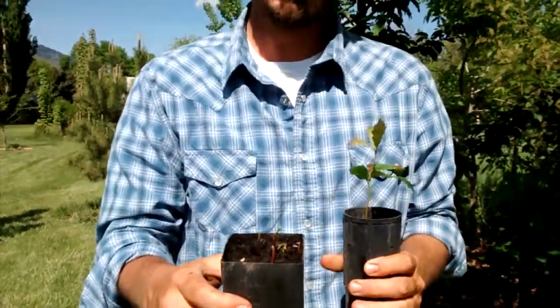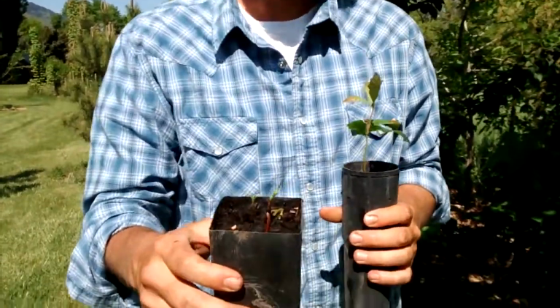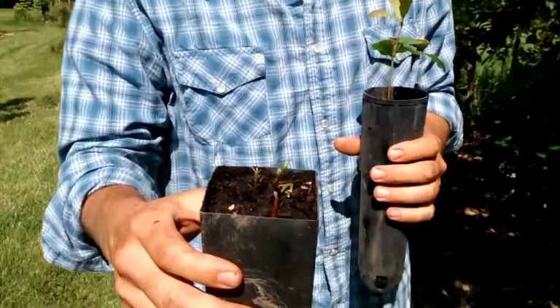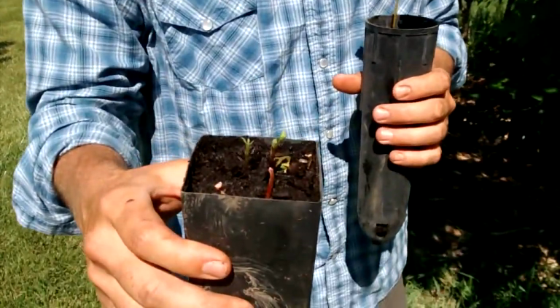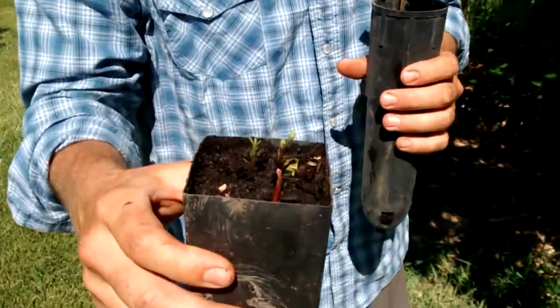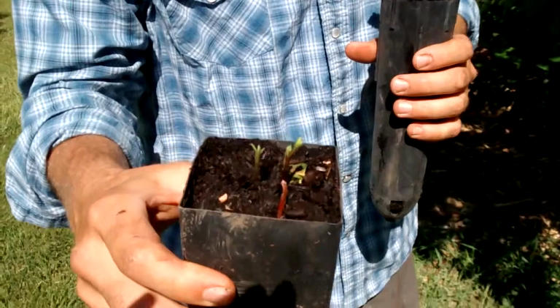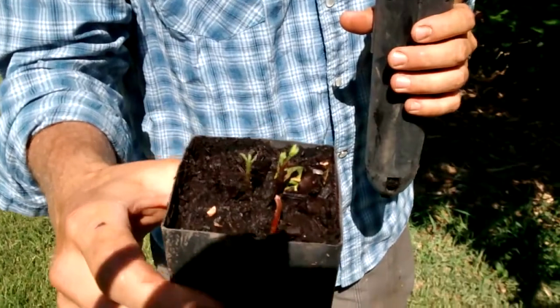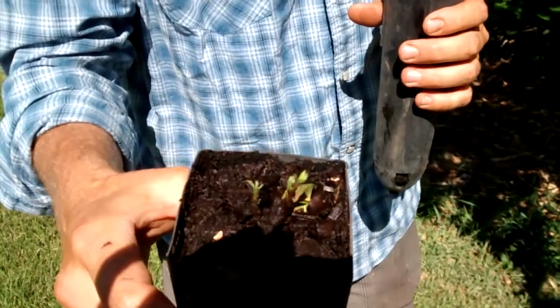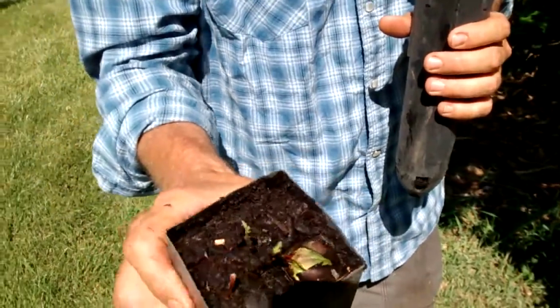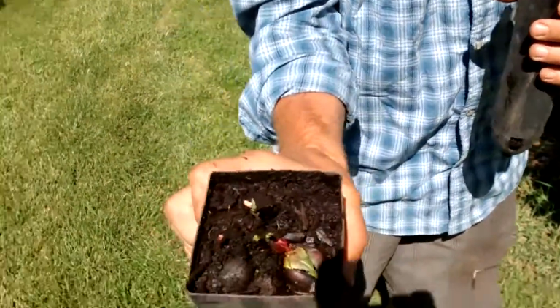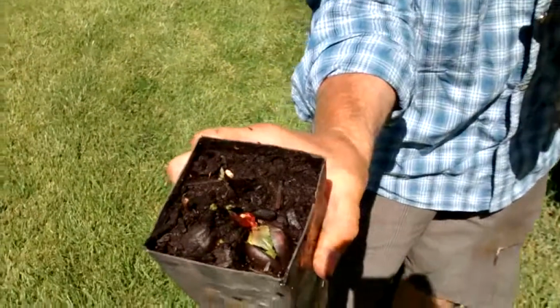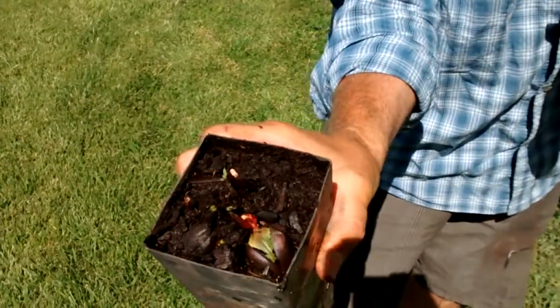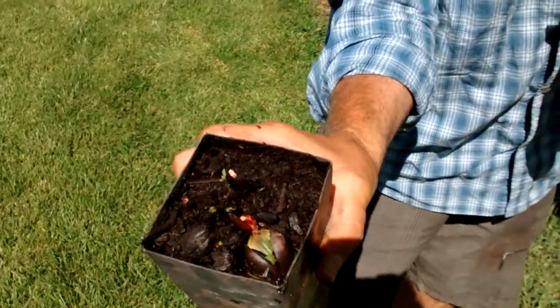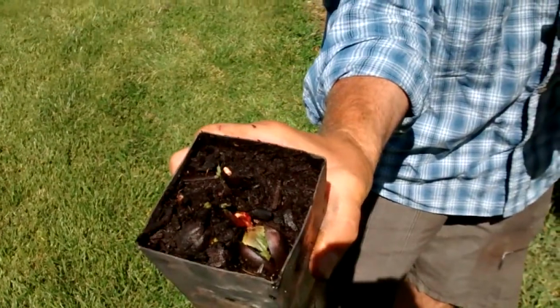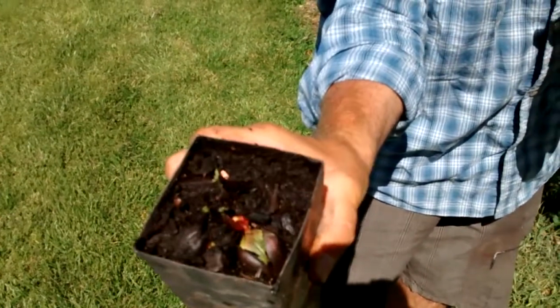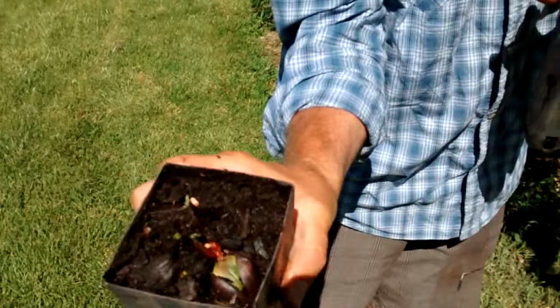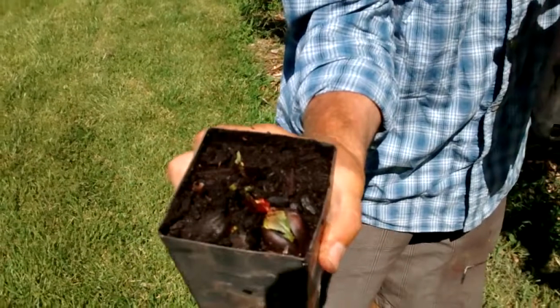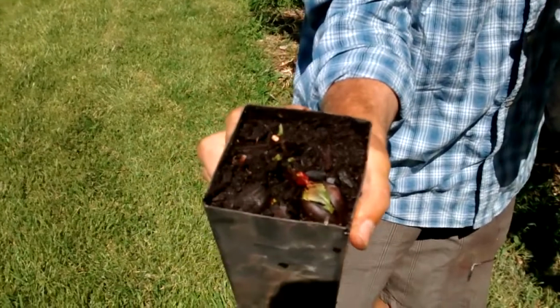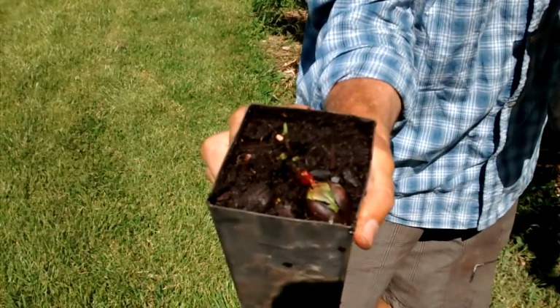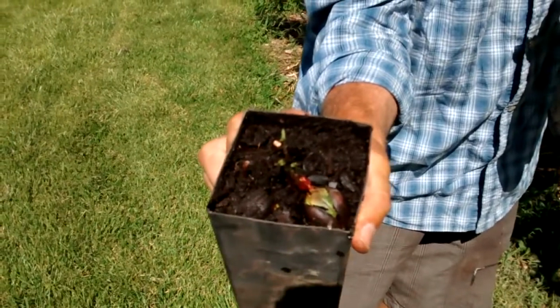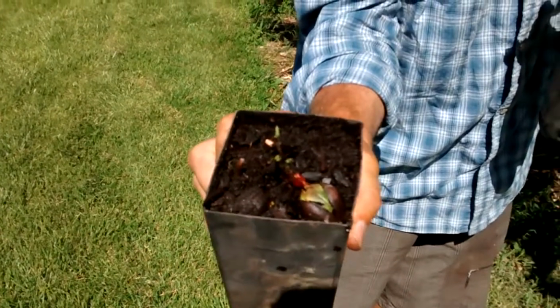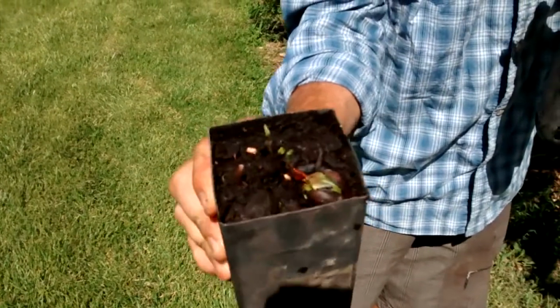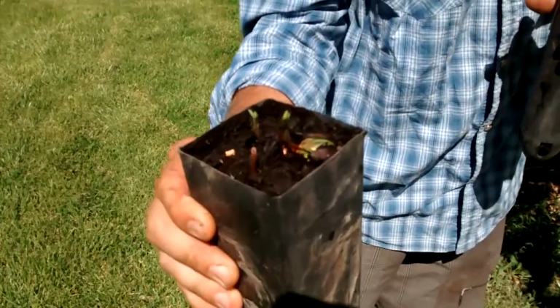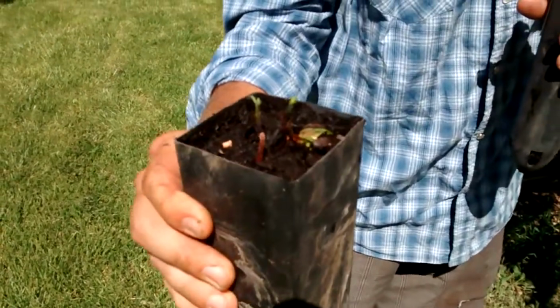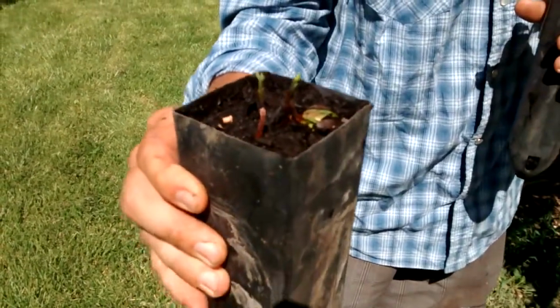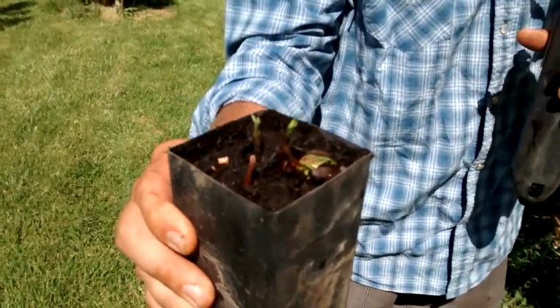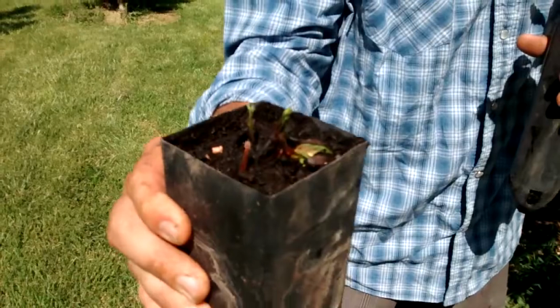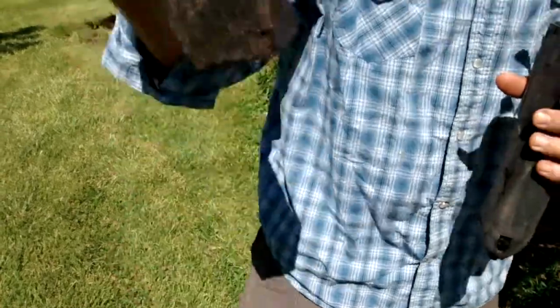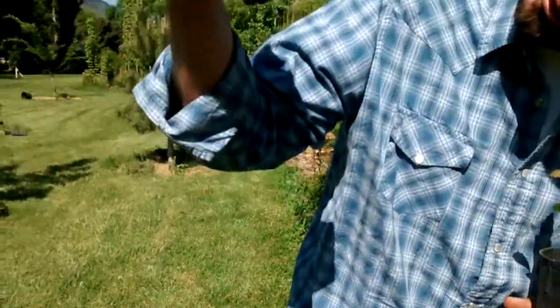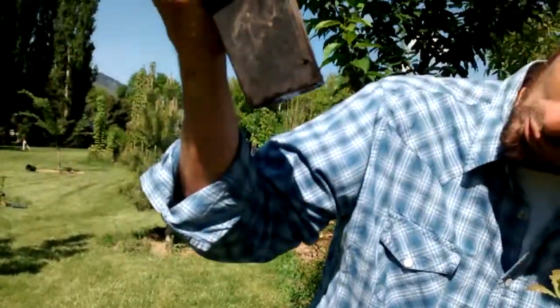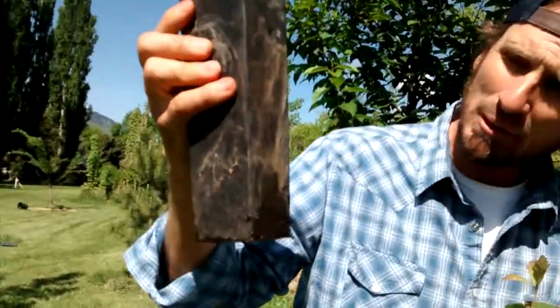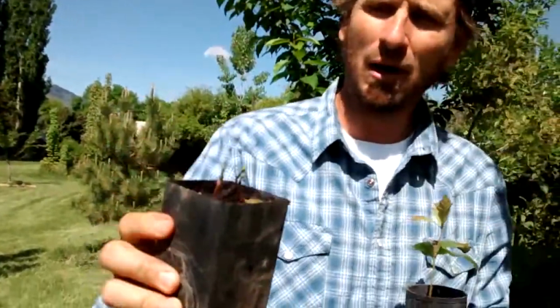You can see they're just coming up. You can see the acorn — the root has gone down and it sent up a sprout. At this point in time there's usually some root coming out the bottom.